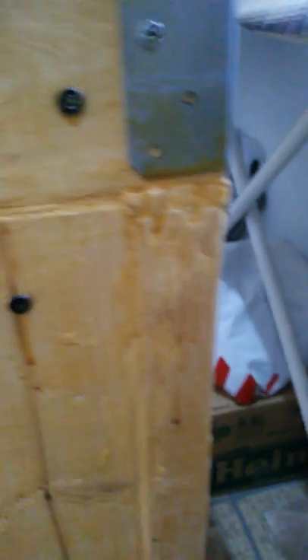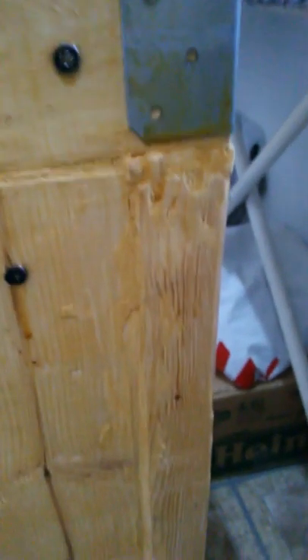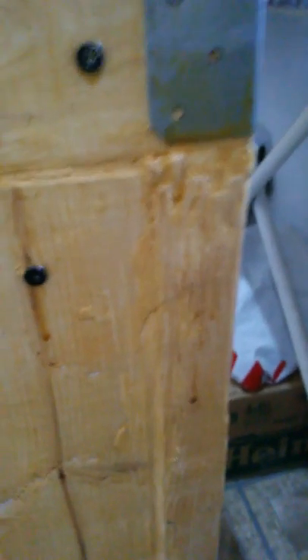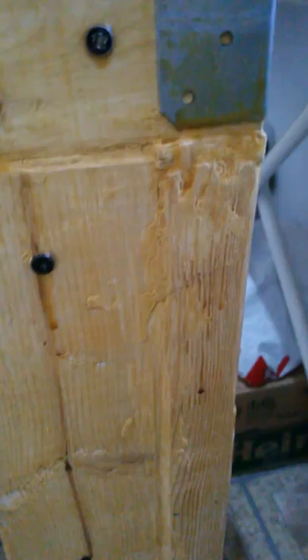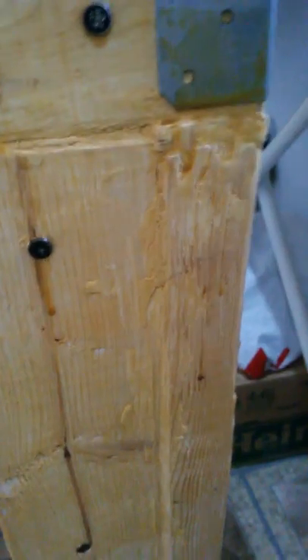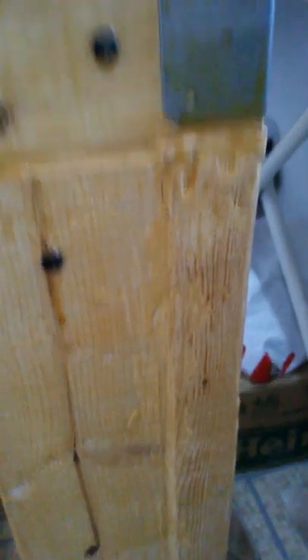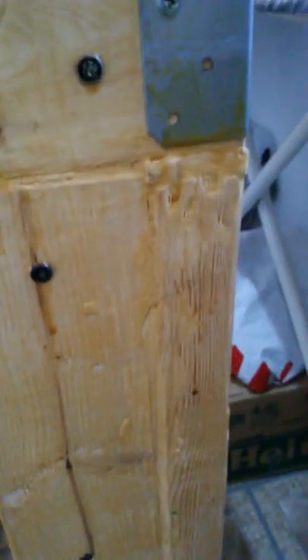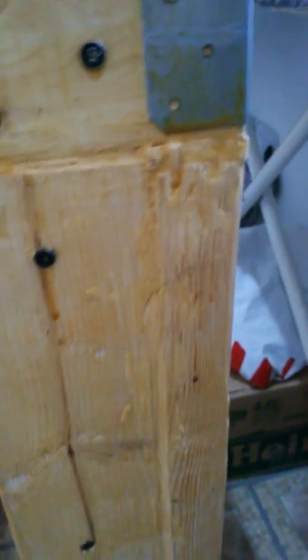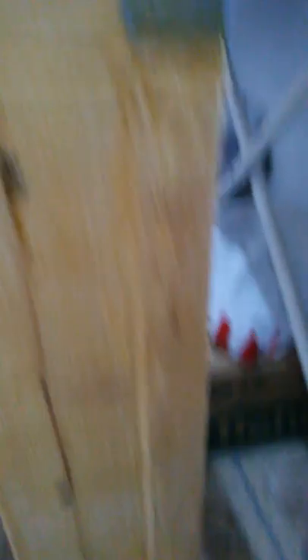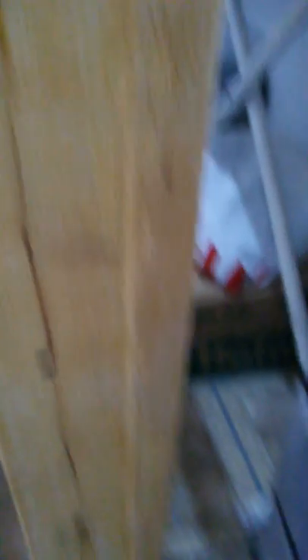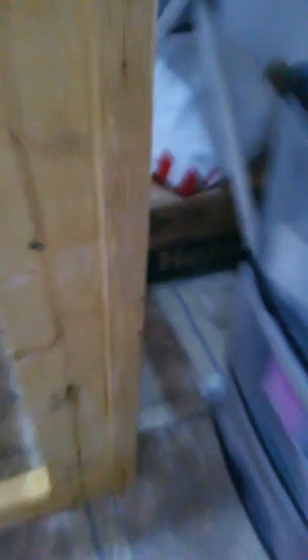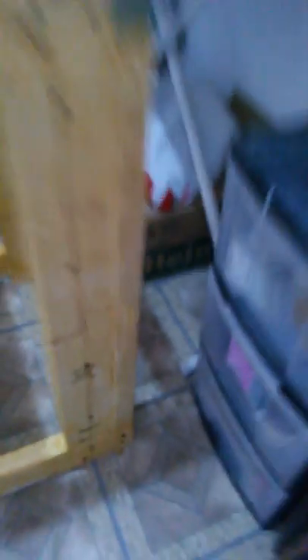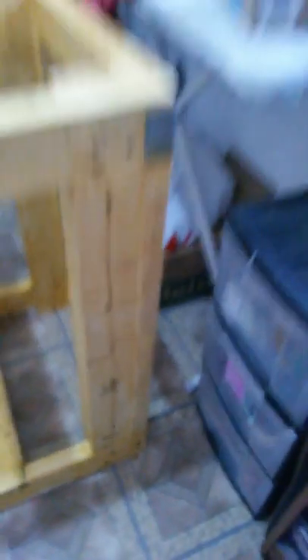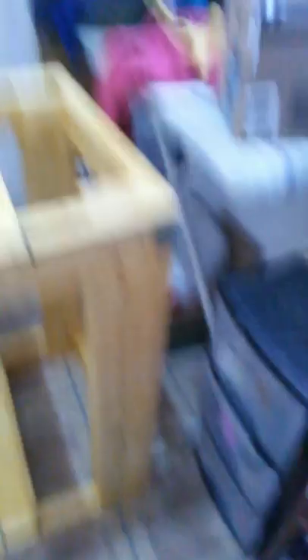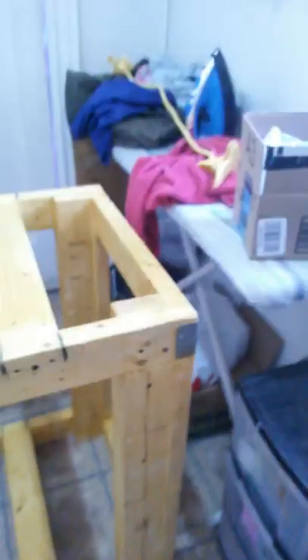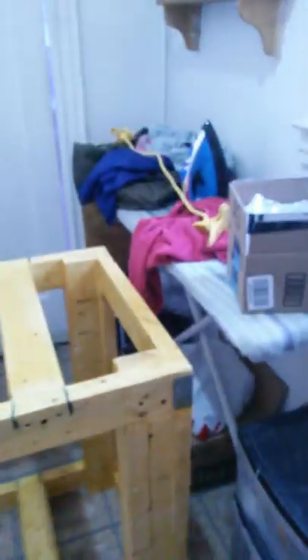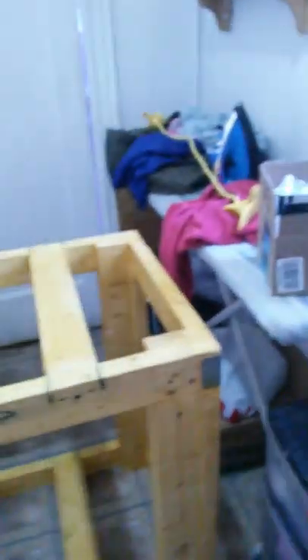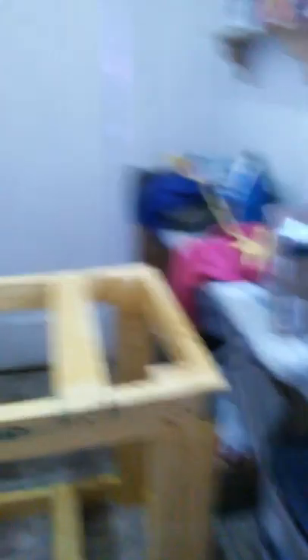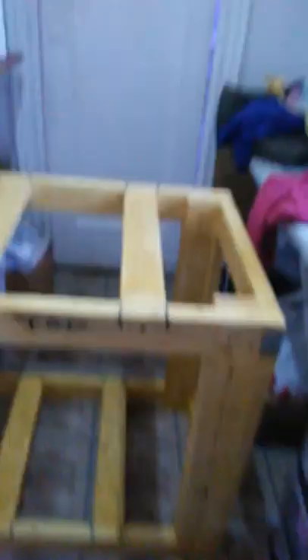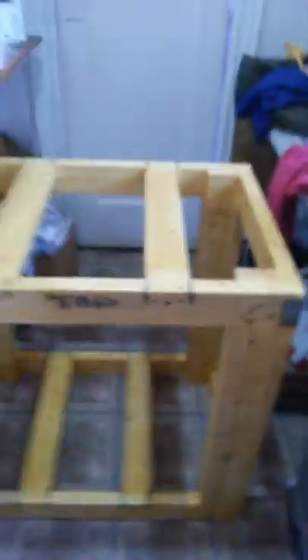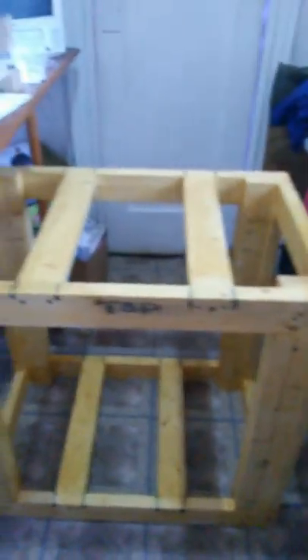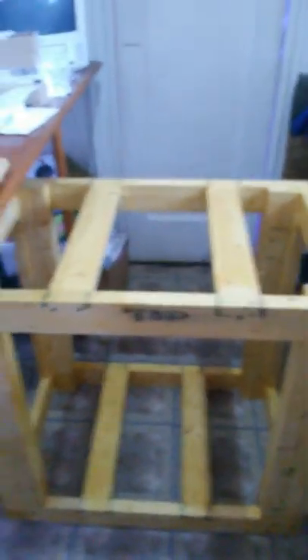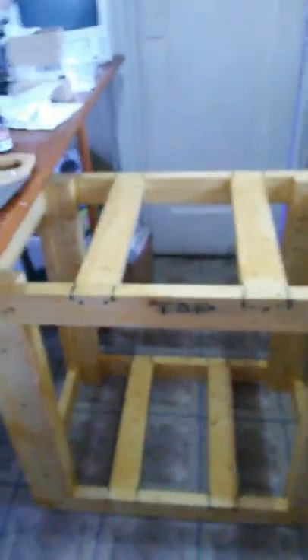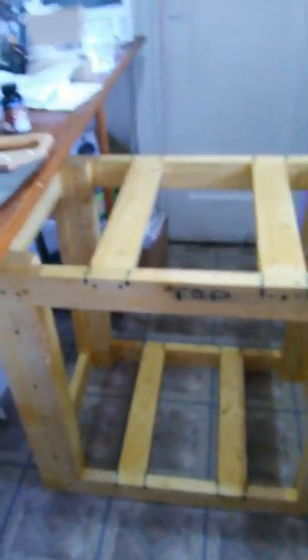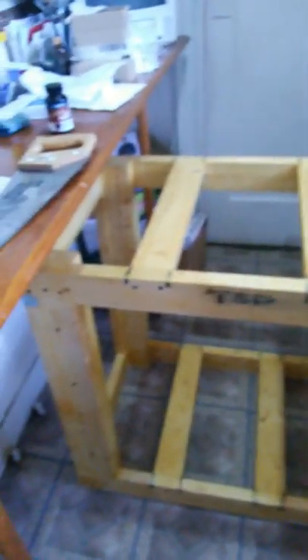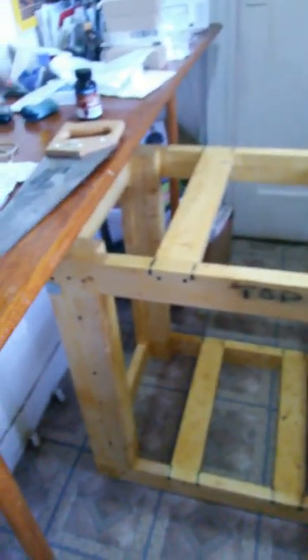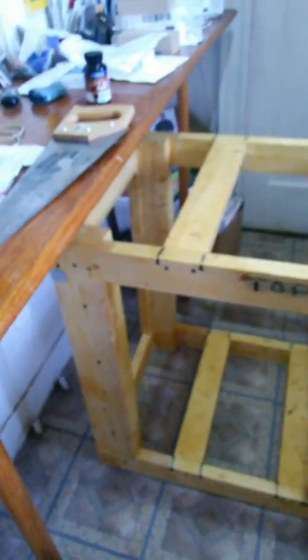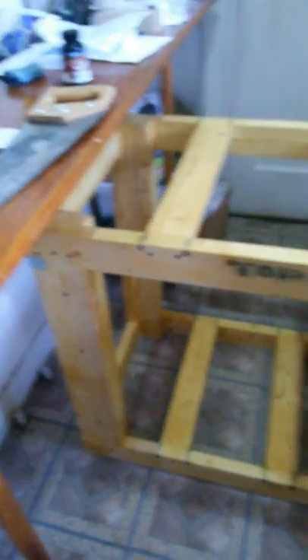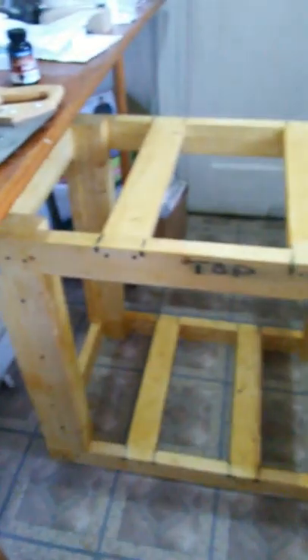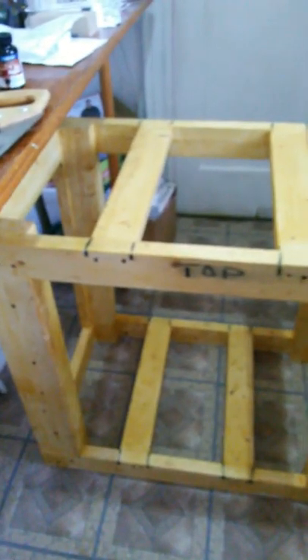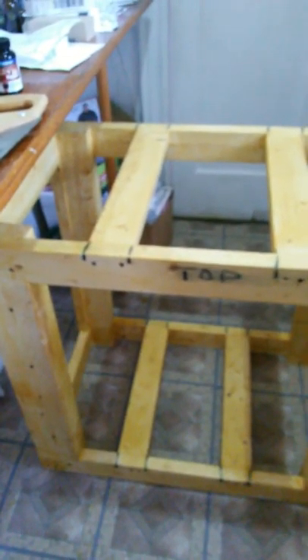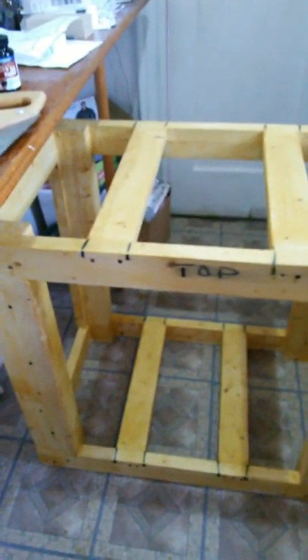Excuse the mess — I still gotta sand it down. Don't paint it over, so you're not gonna notice that. But that's the stand itself. Excuse the mess of my kitchen — that's my work area. But anyway, that's what it looks like.